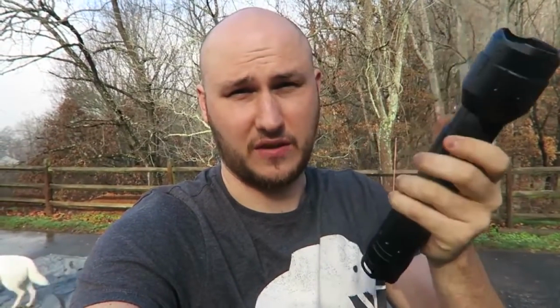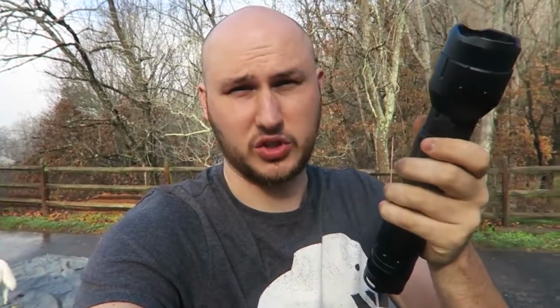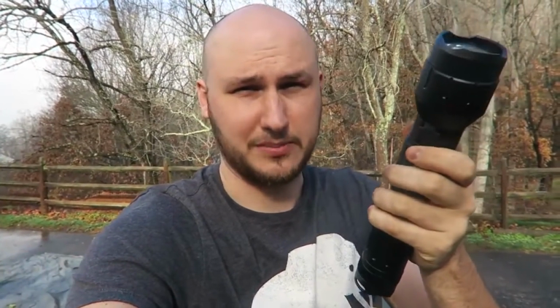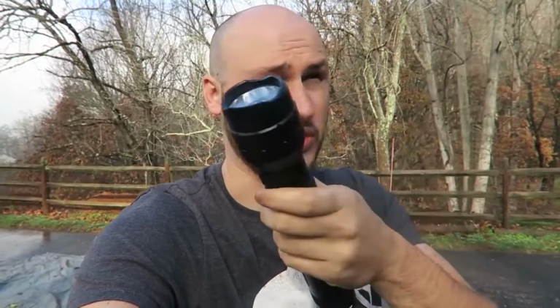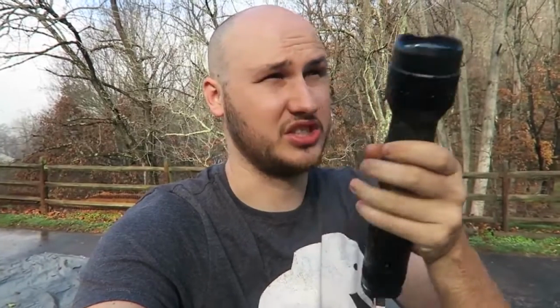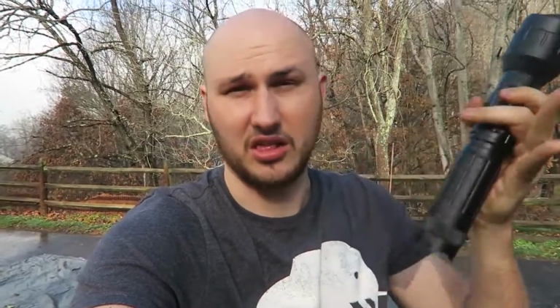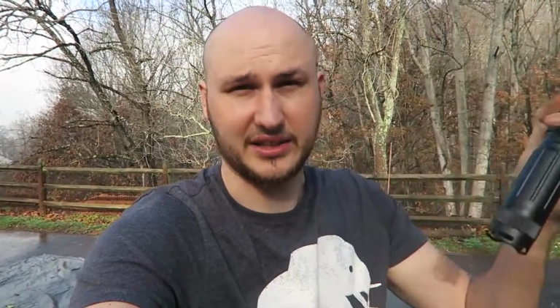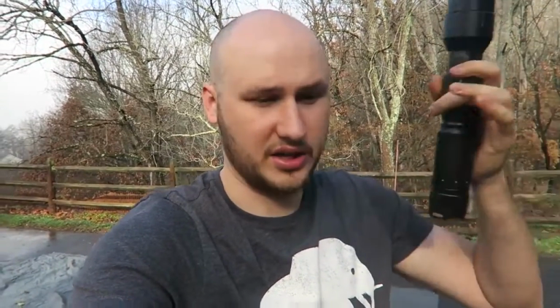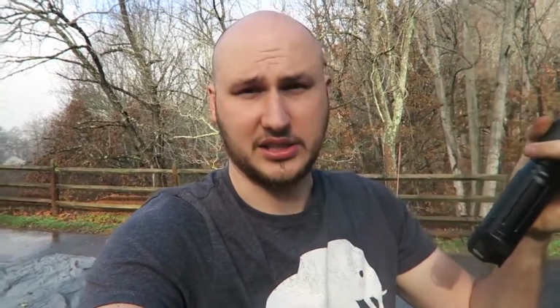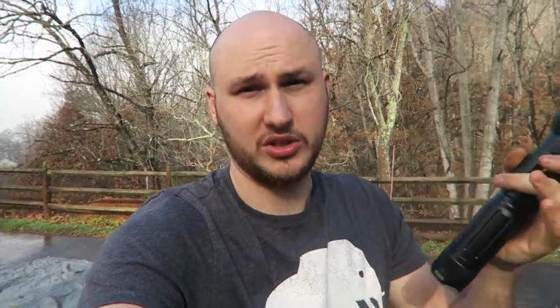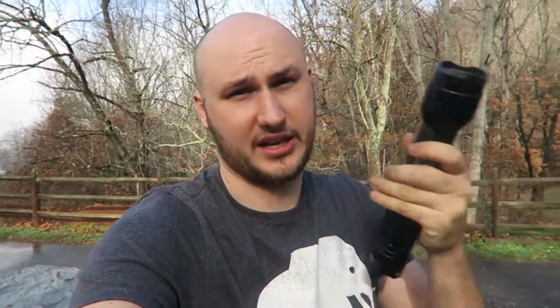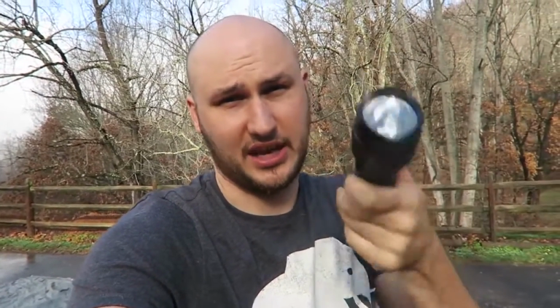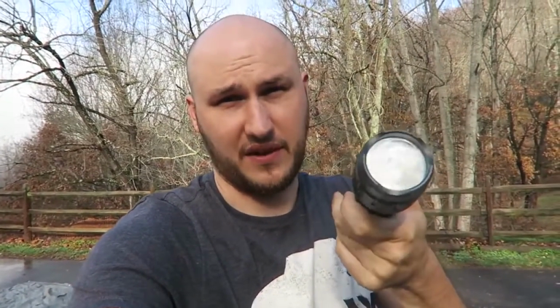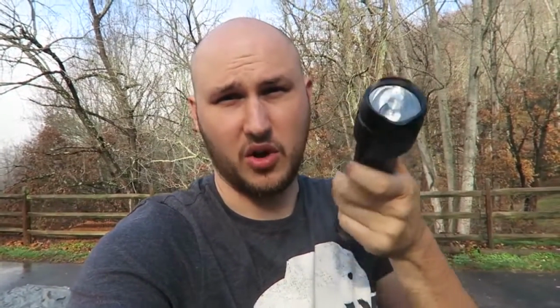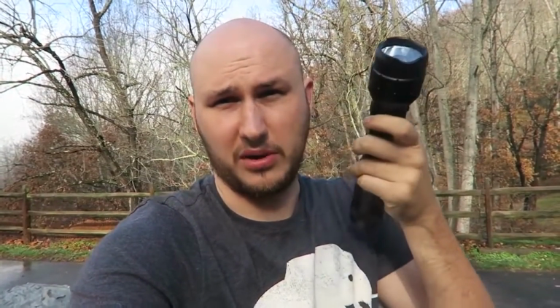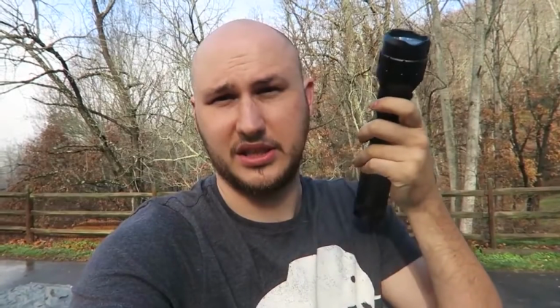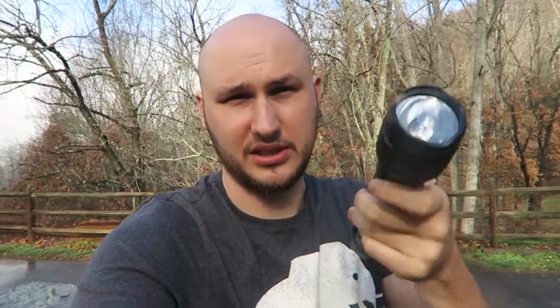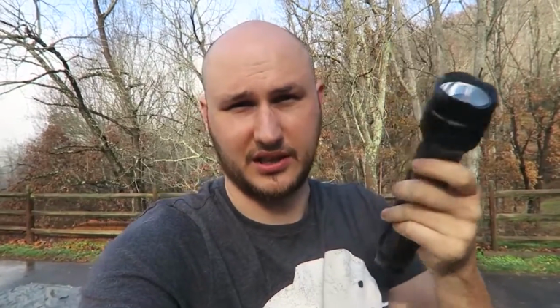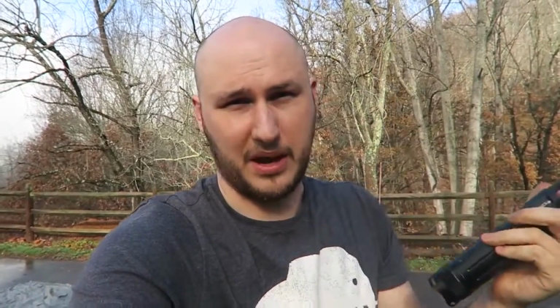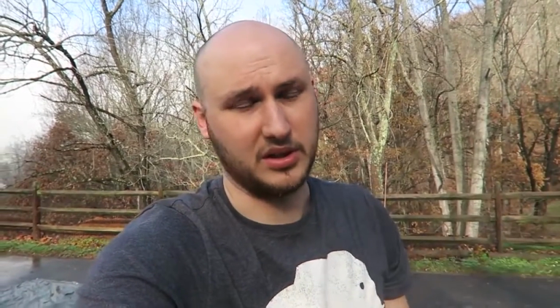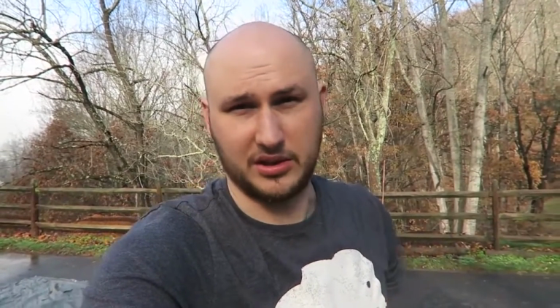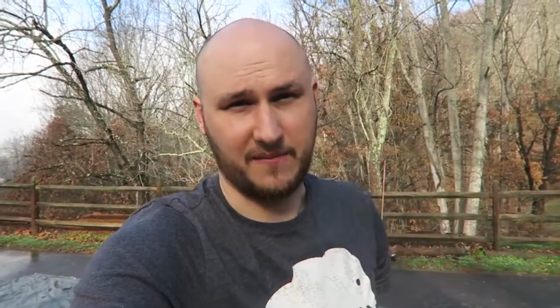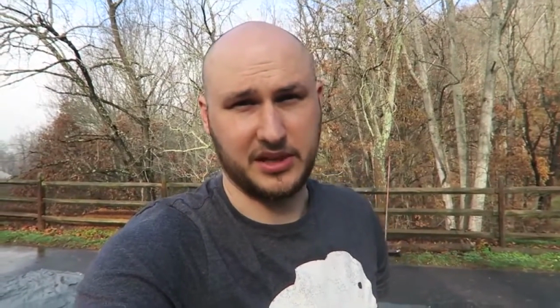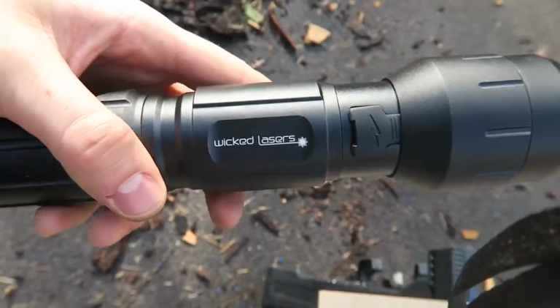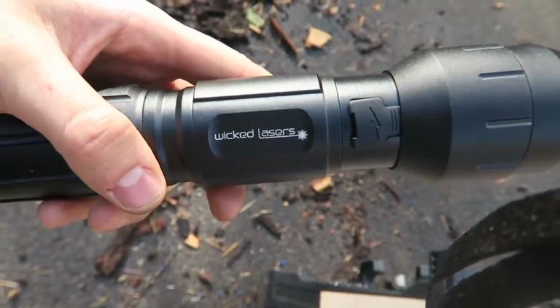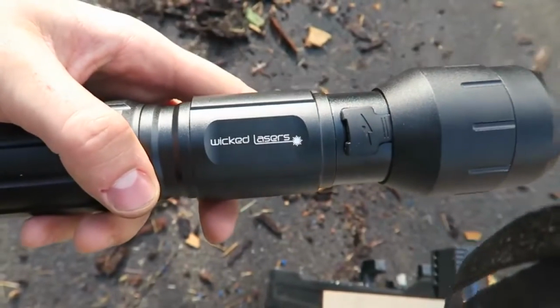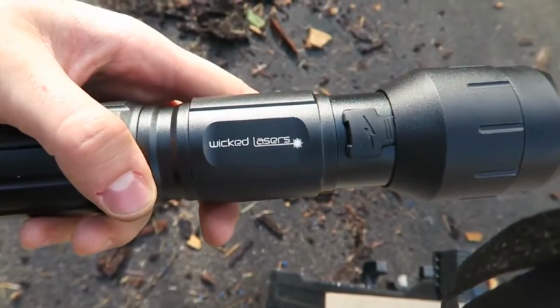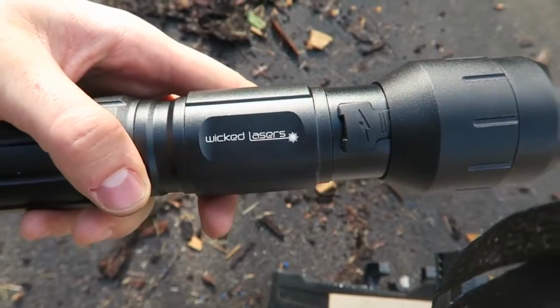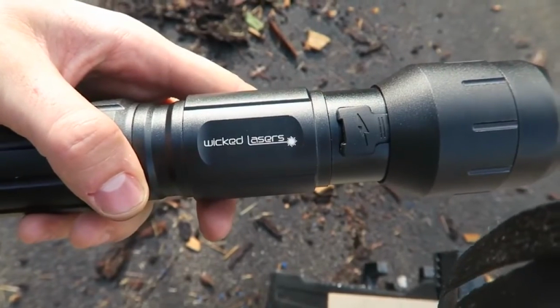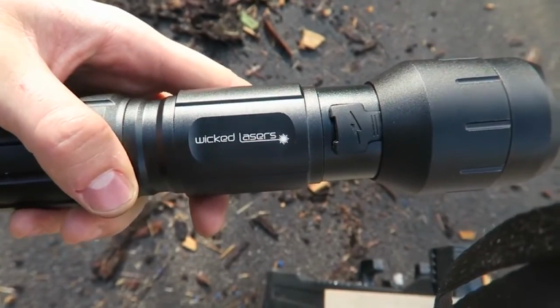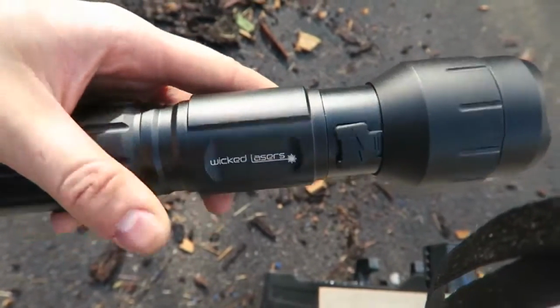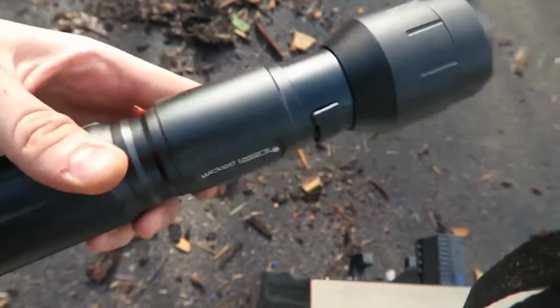First of all, it's super bright. You can see a lot in the dark. And also it can start a fire almost instantly with paper. Thumbs up from me. The company behind this flashlight is Wicked Lasers, Flash Torch. Pretty insane.